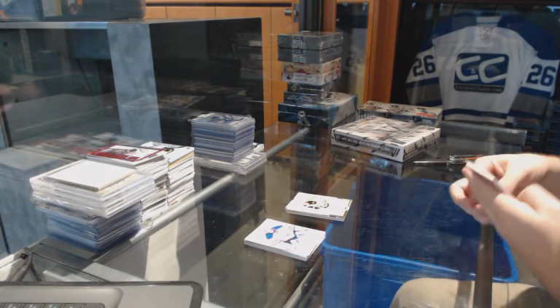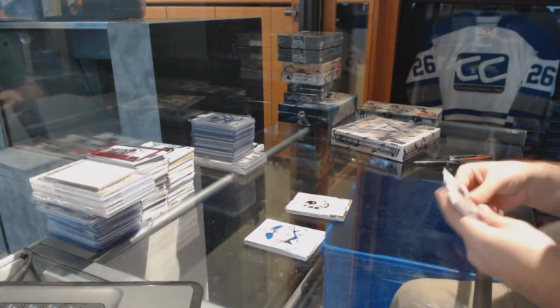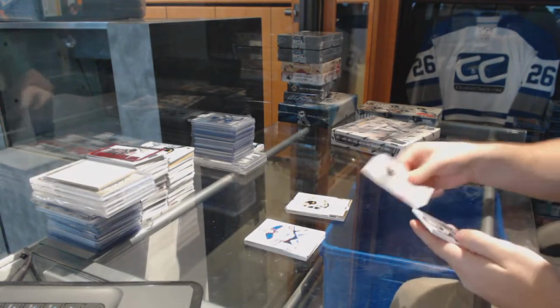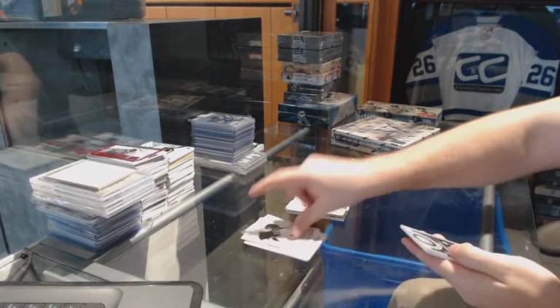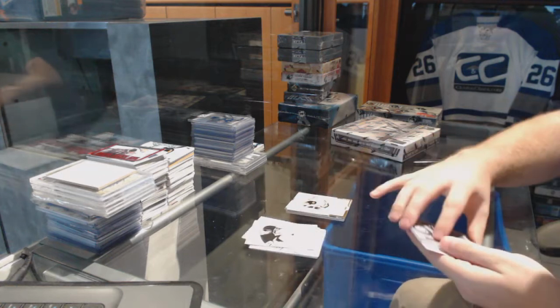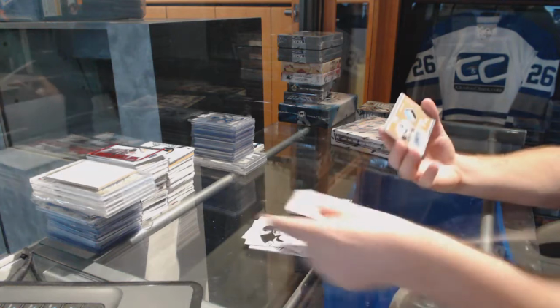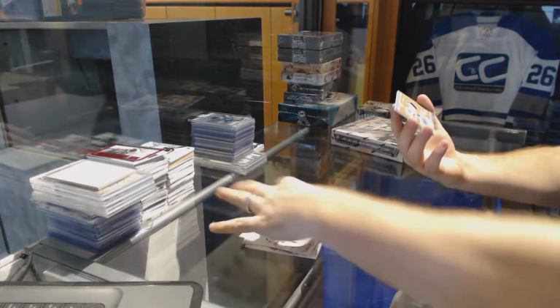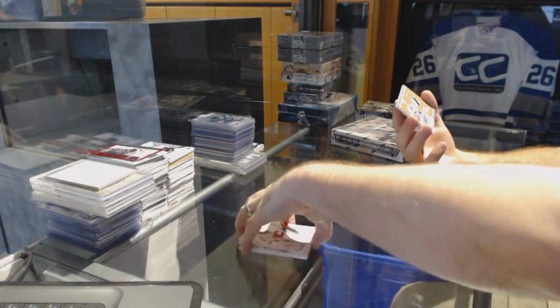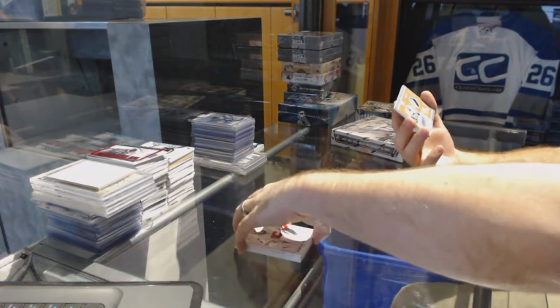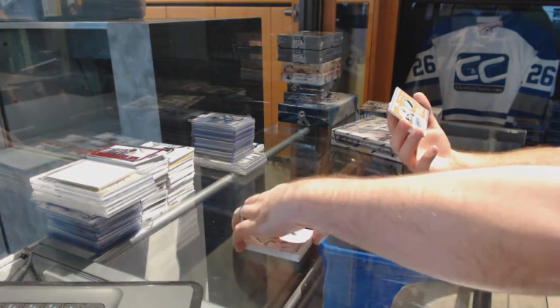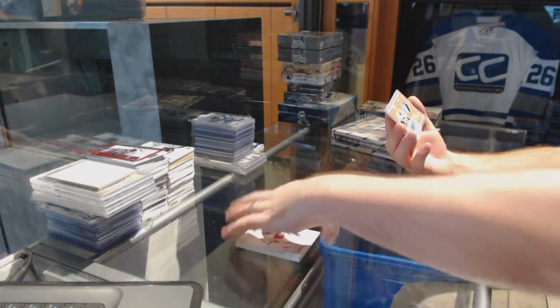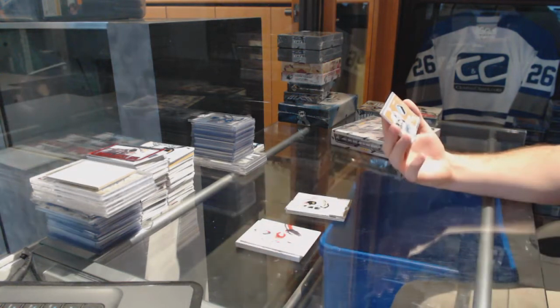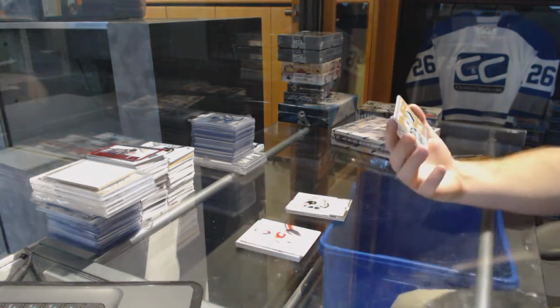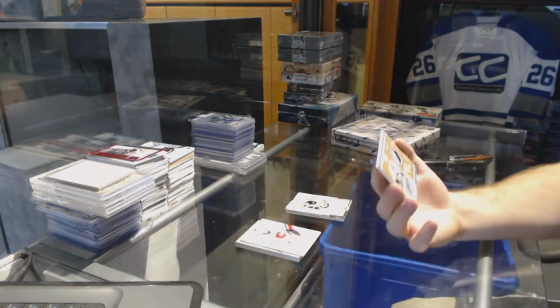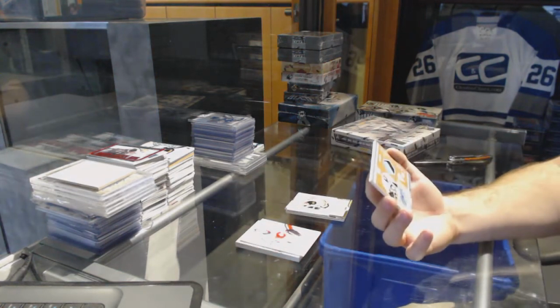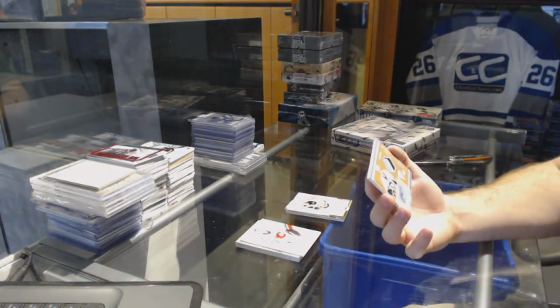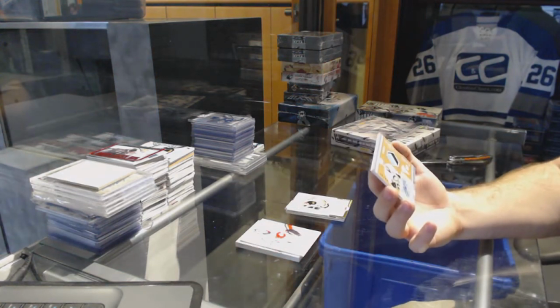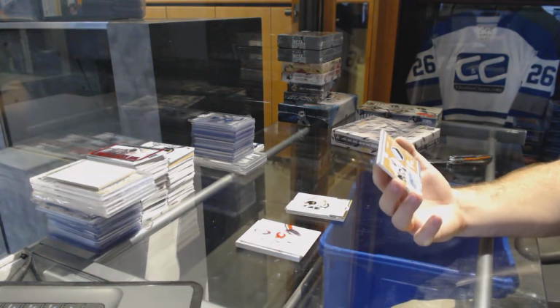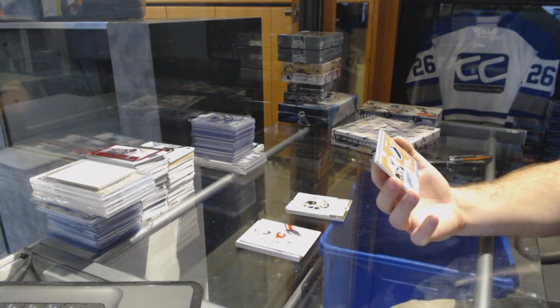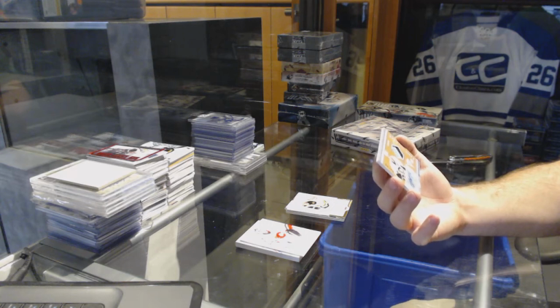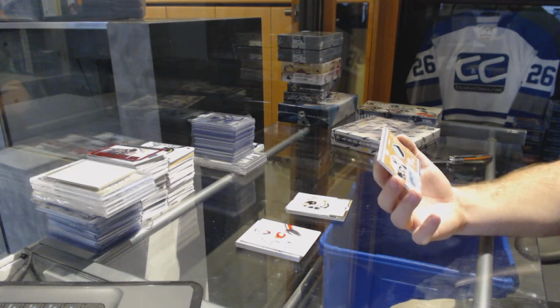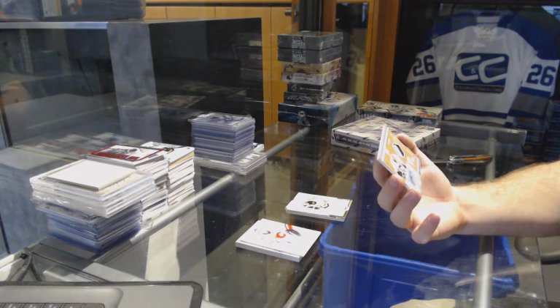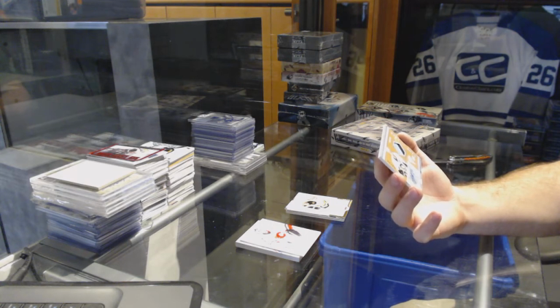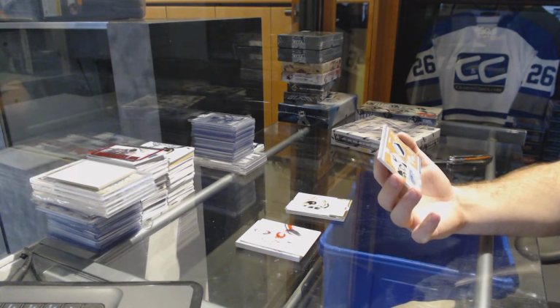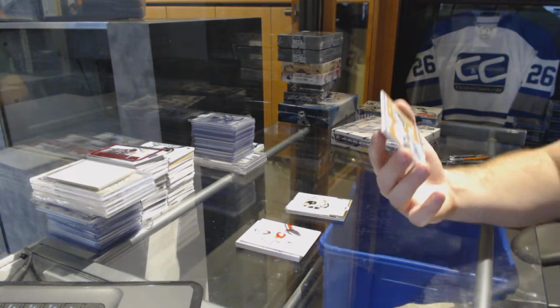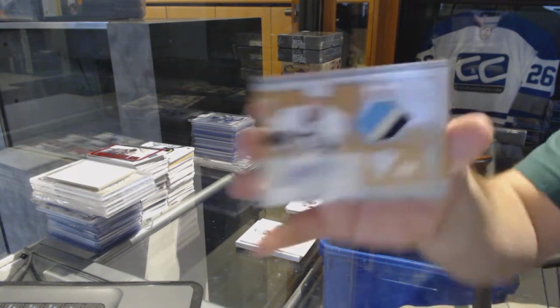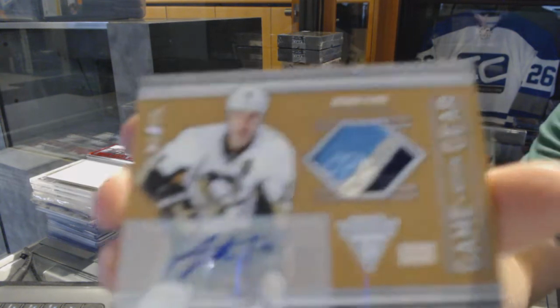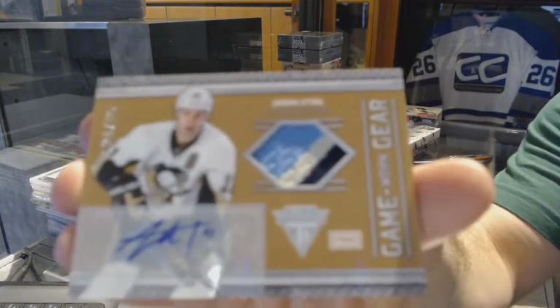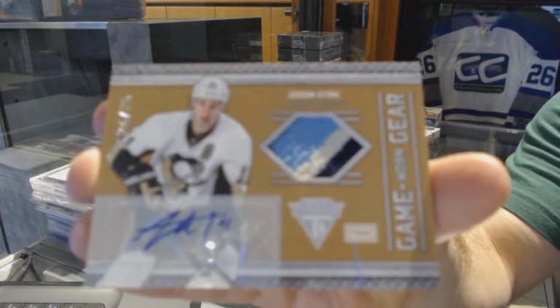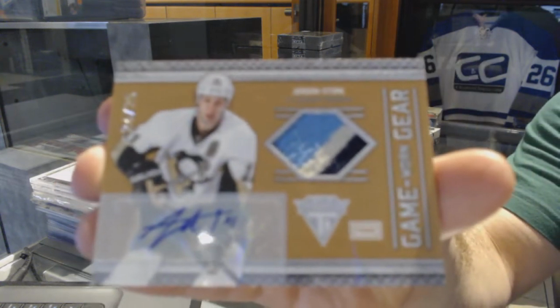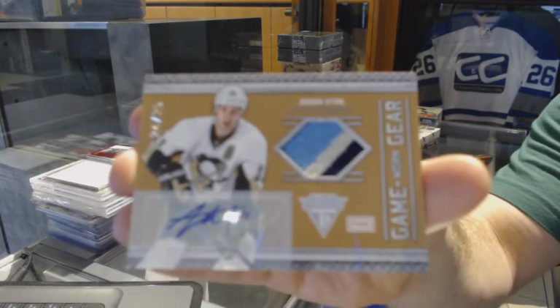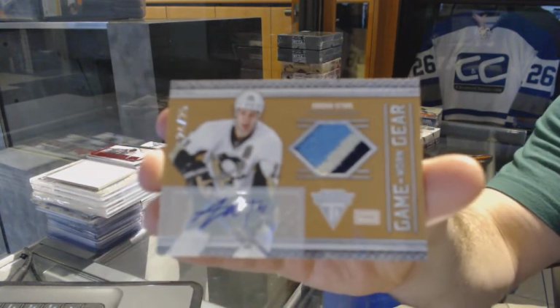We've got for the Pittsburgh Penguins — that's a nice card — number 24 of 25, three-color prime jersey. And we've got the autograph: Jordan Staal.